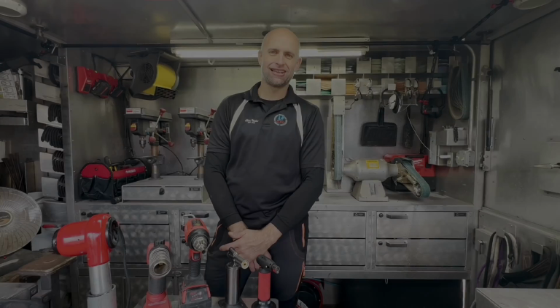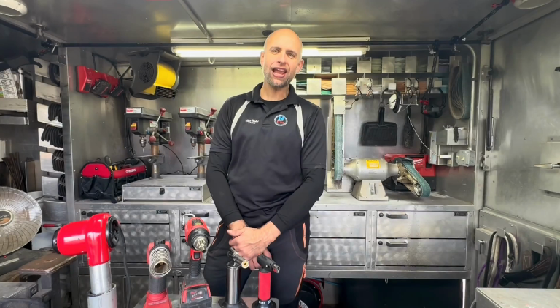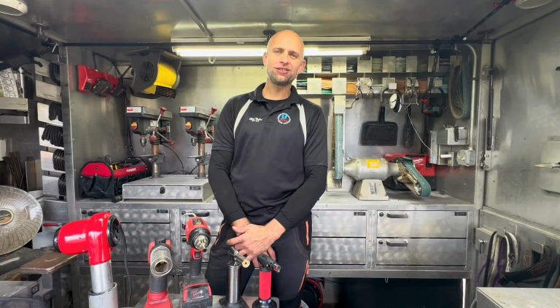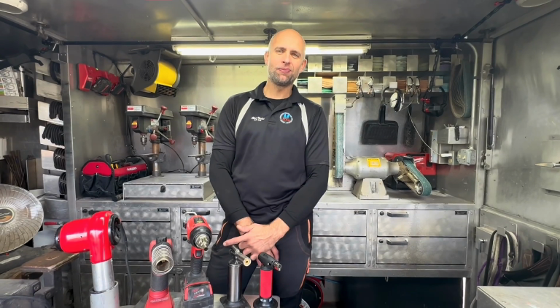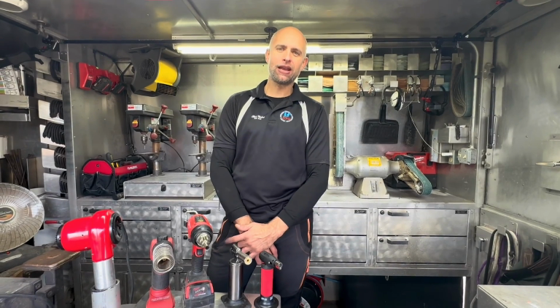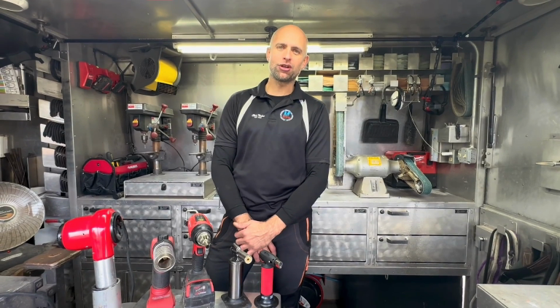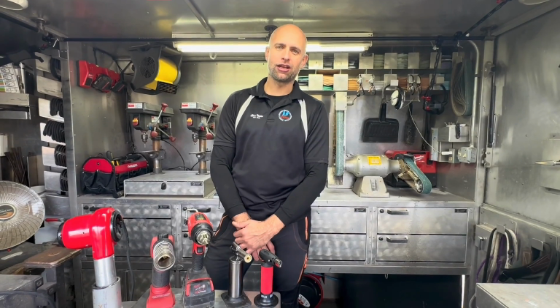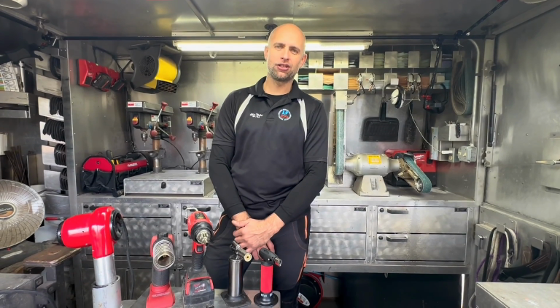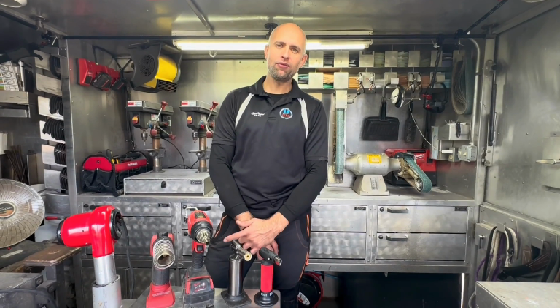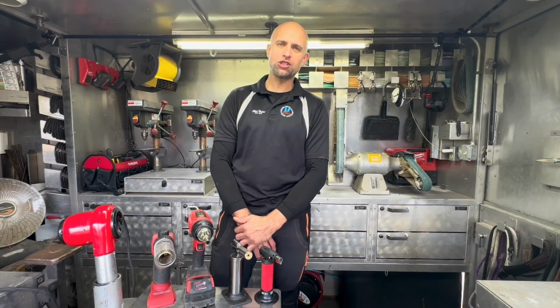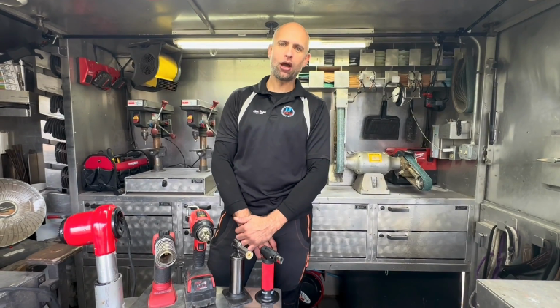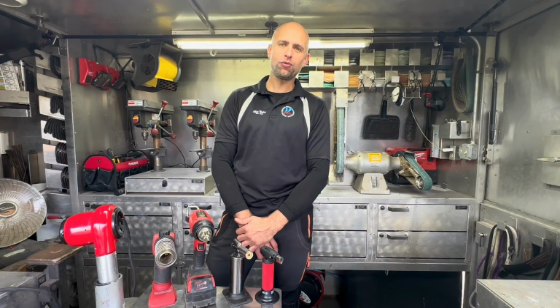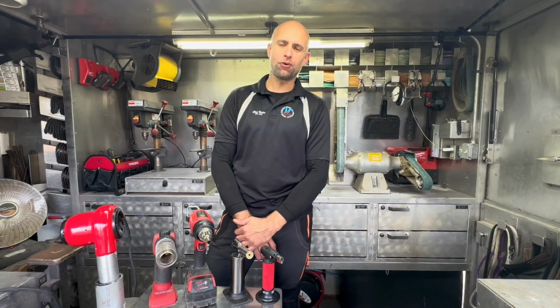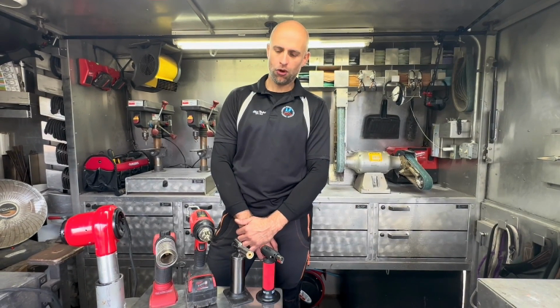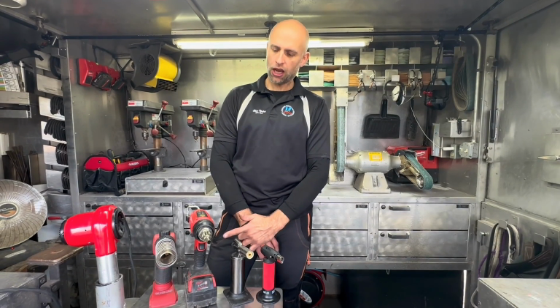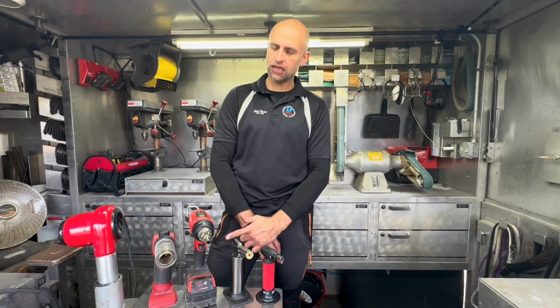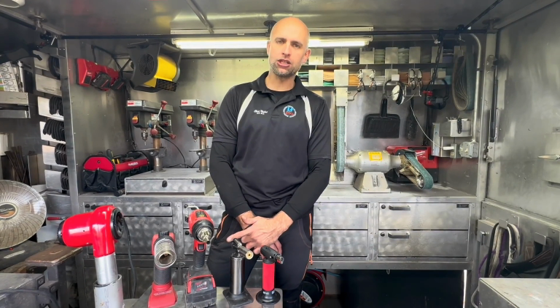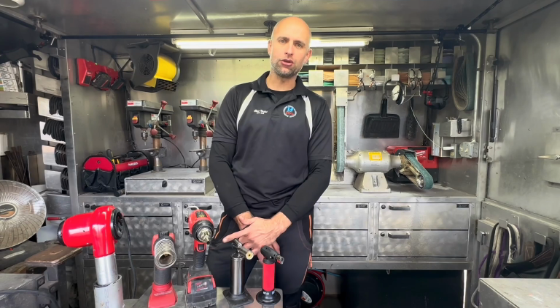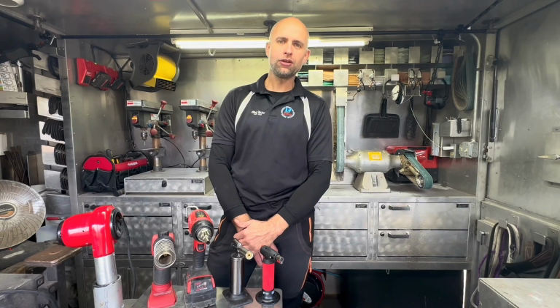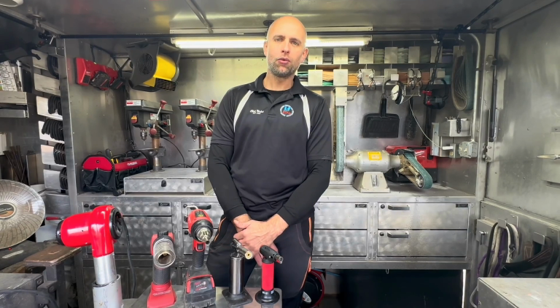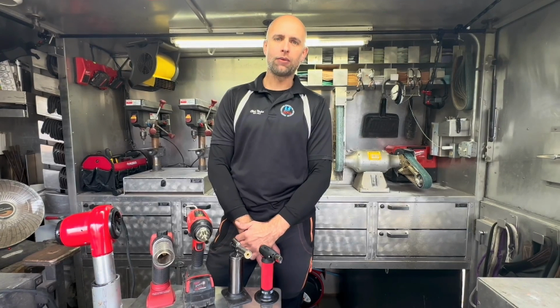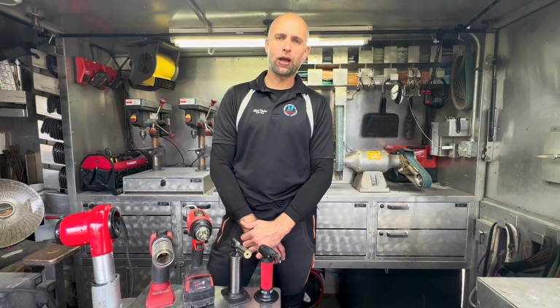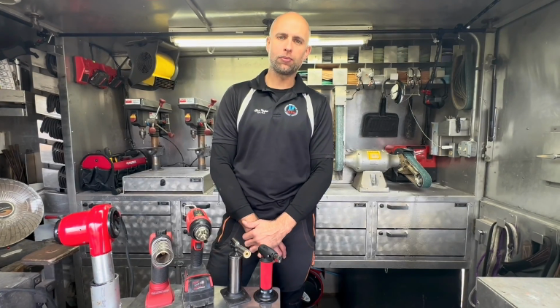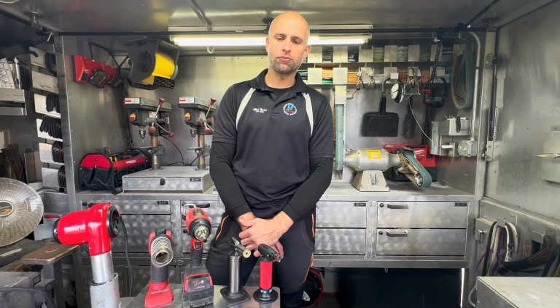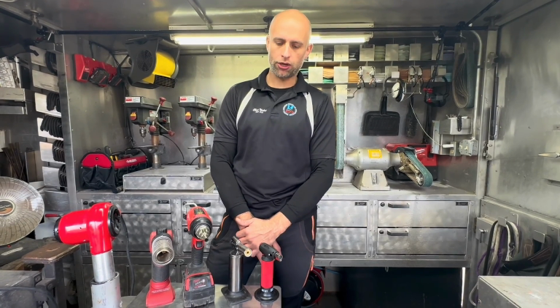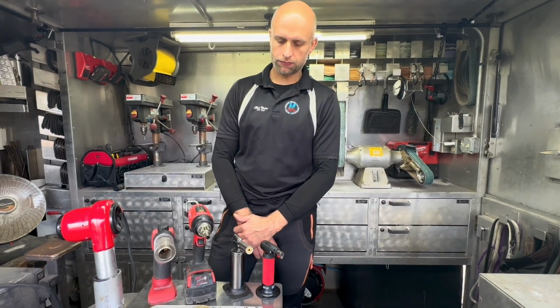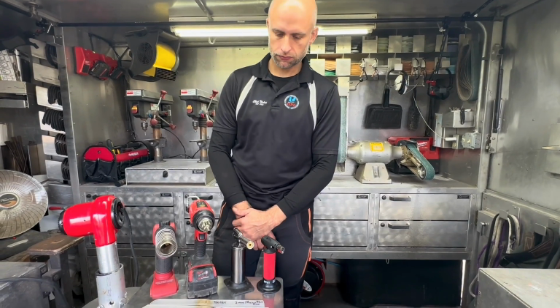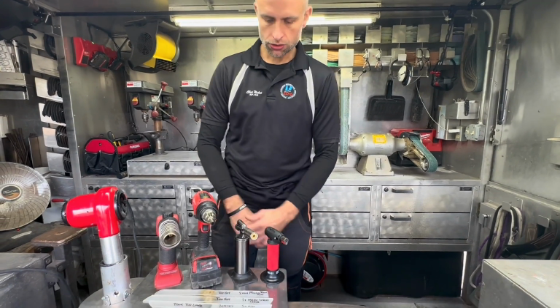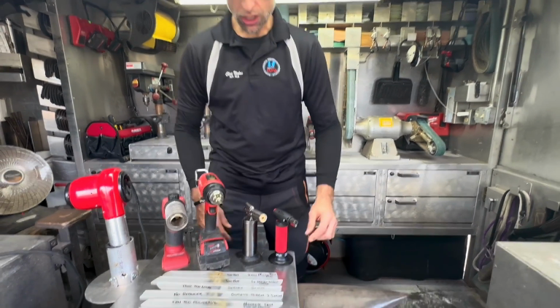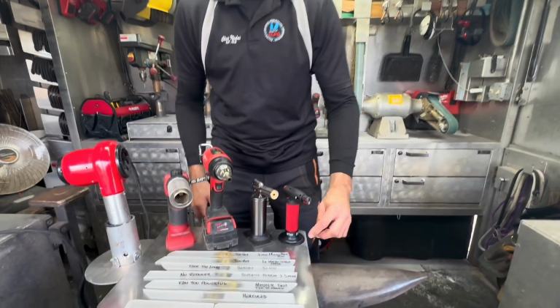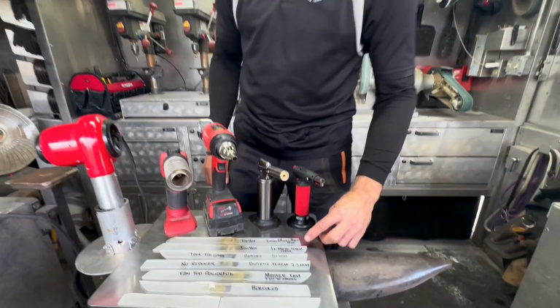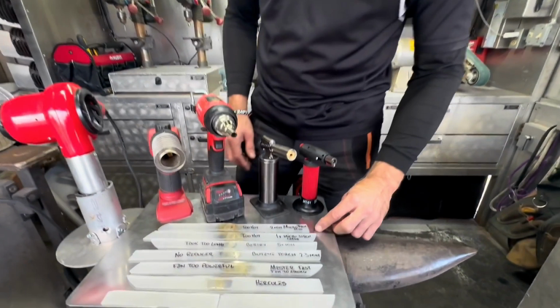Hey guys, my name is Chris Nicklaus. I've been asked by quite a few people what kind of heat guns I'm using when it comes to welding composite material, so I started doing some experiments.